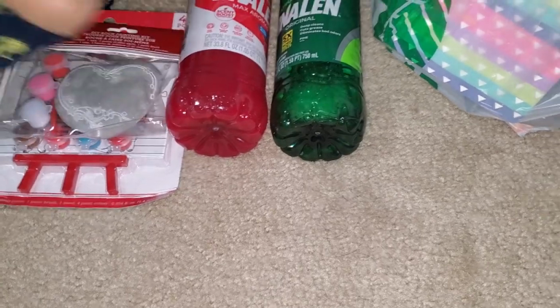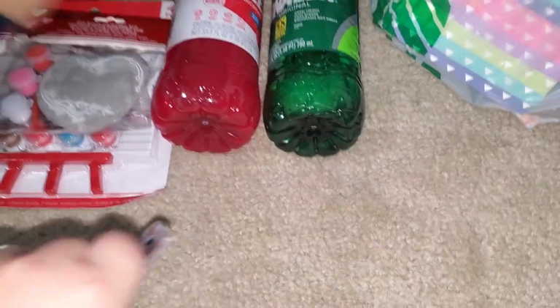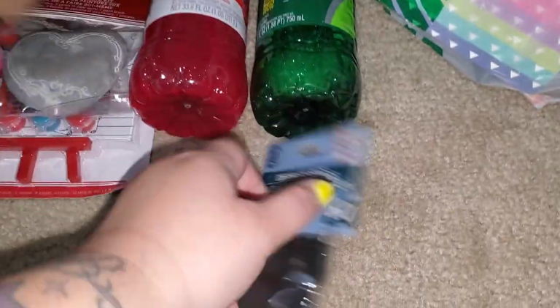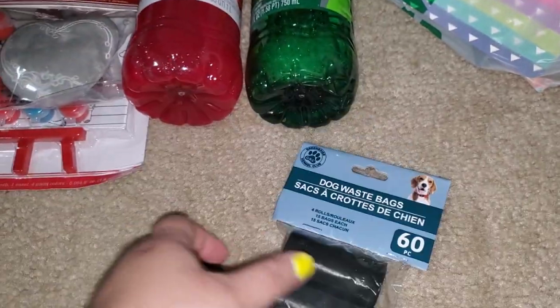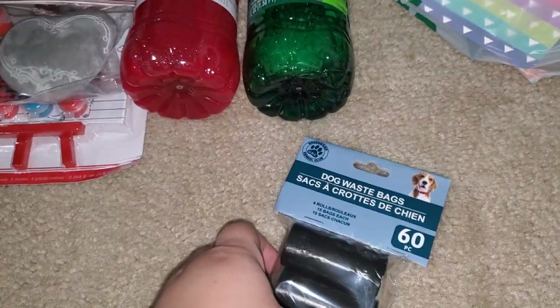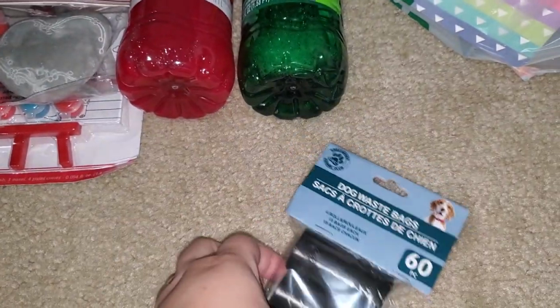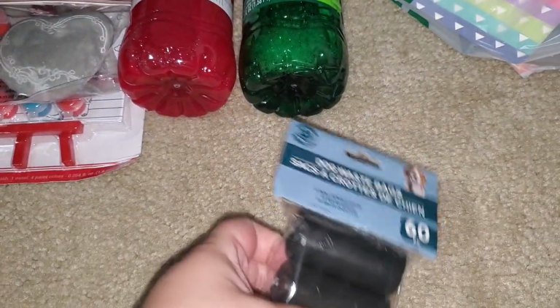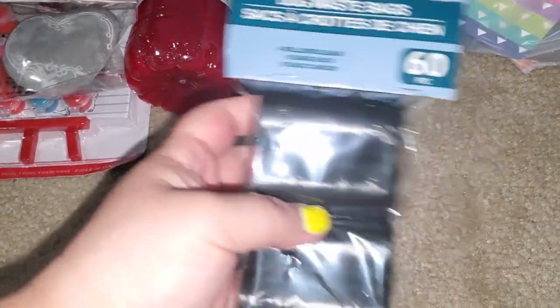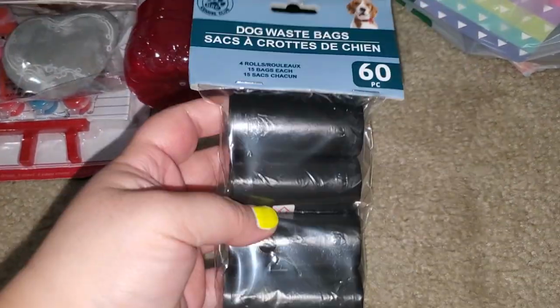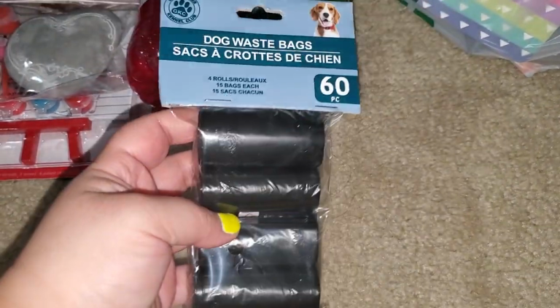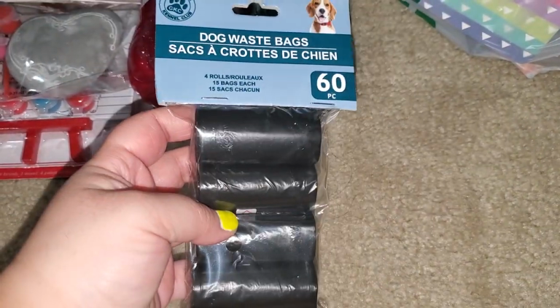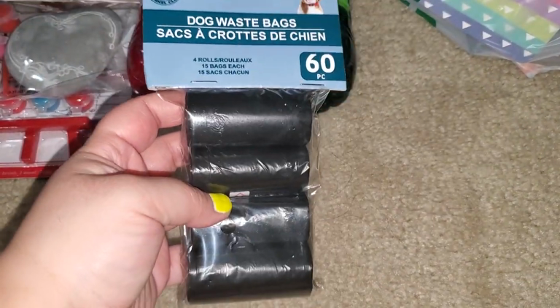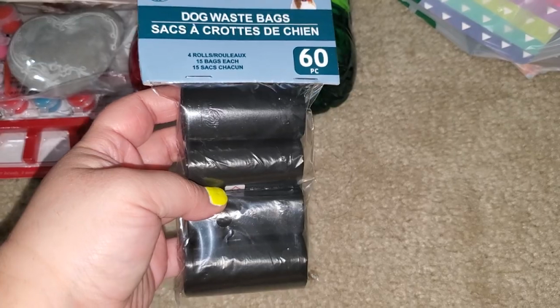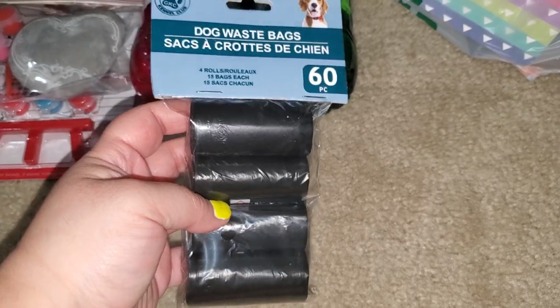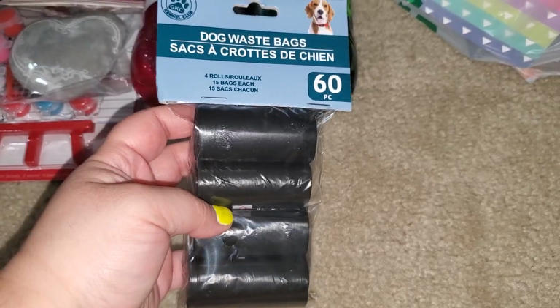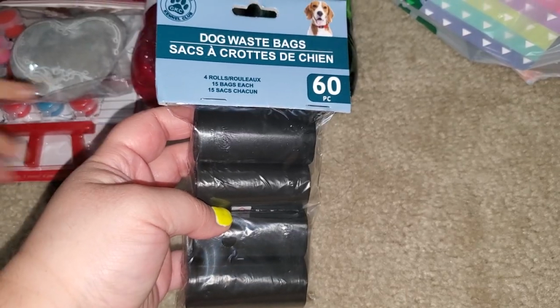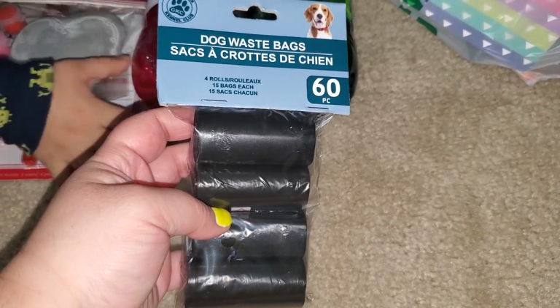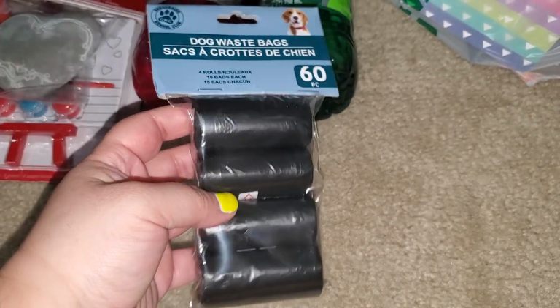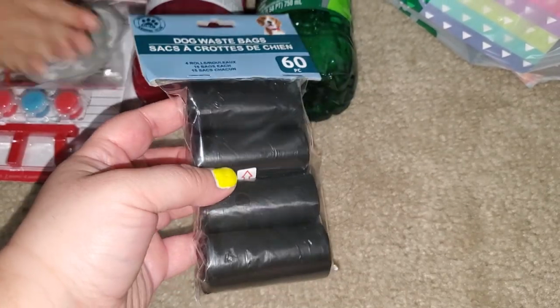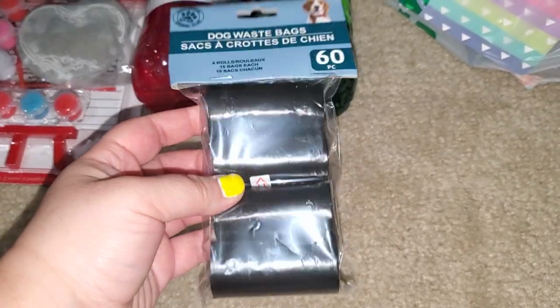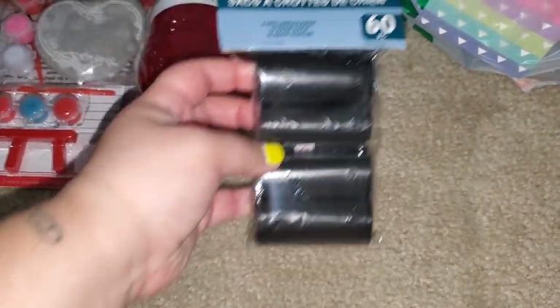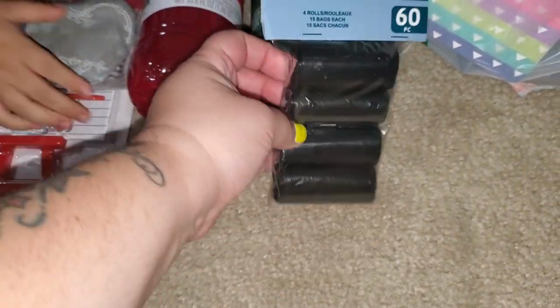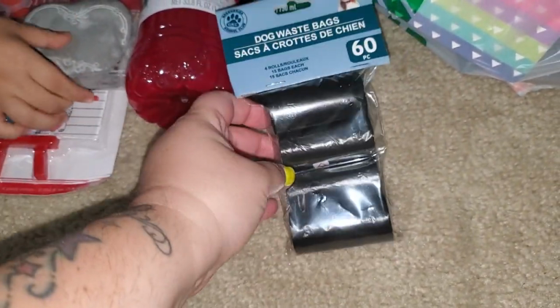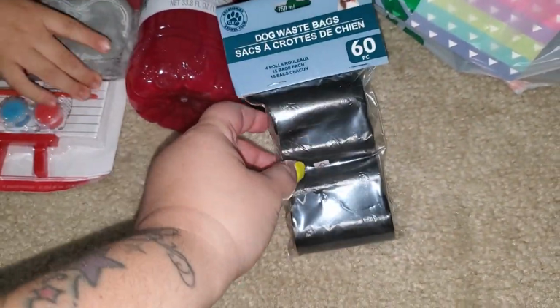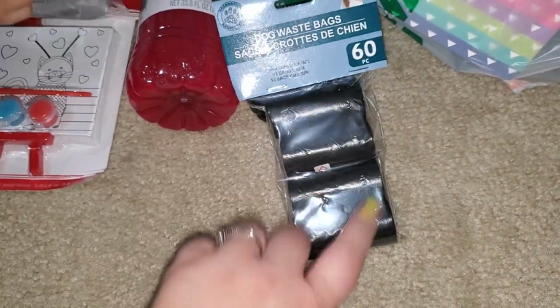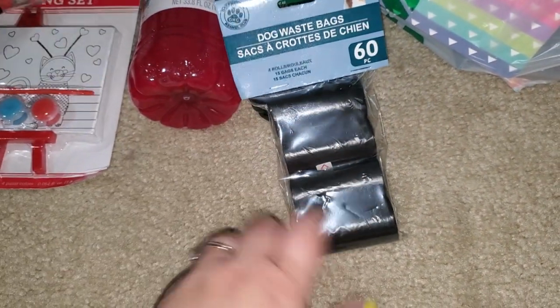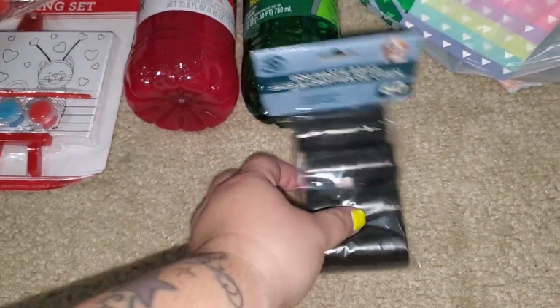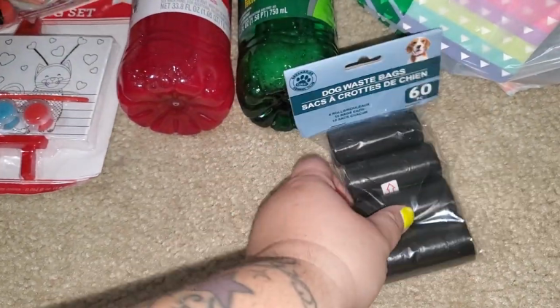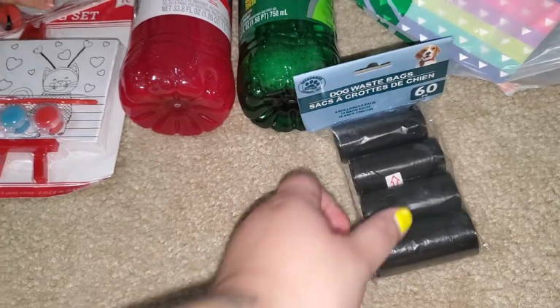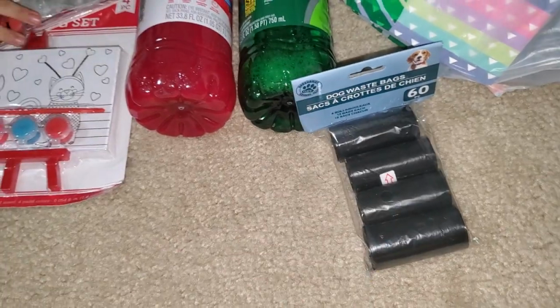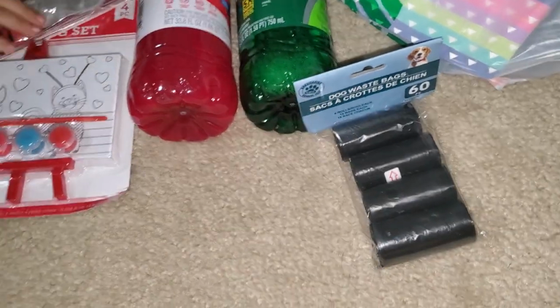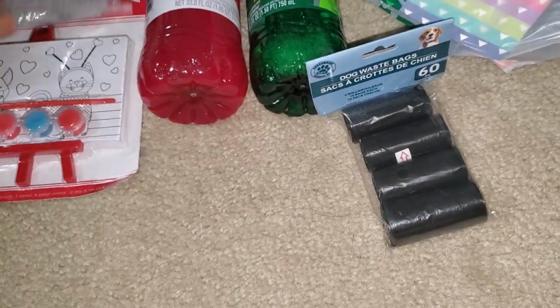We picked up the dog waste bags. We love these — they are very good quality. There are 60 bags in here, and we use those for our pups.